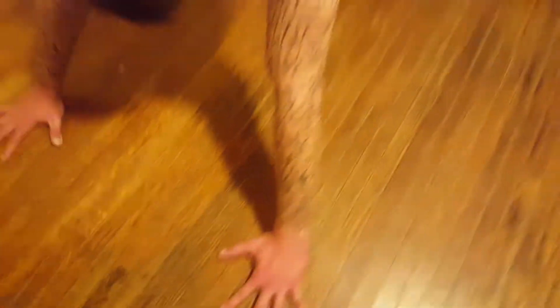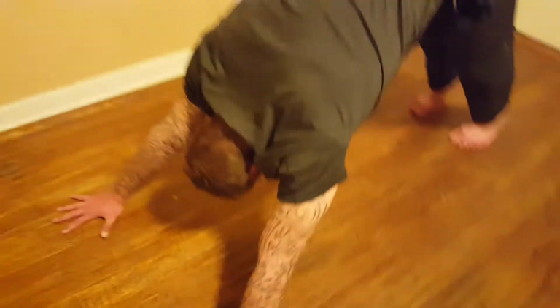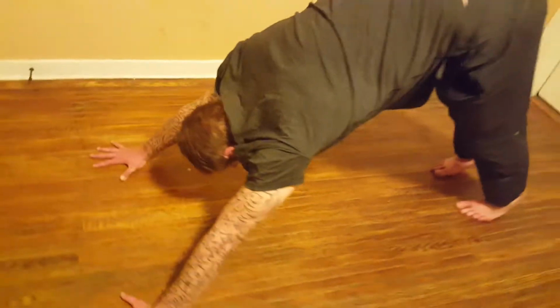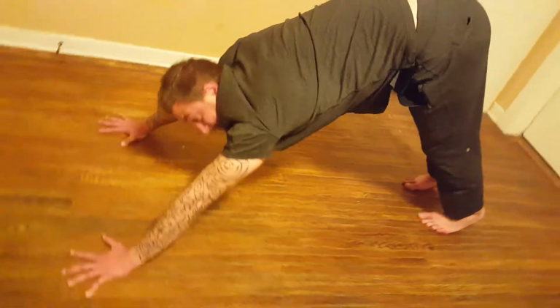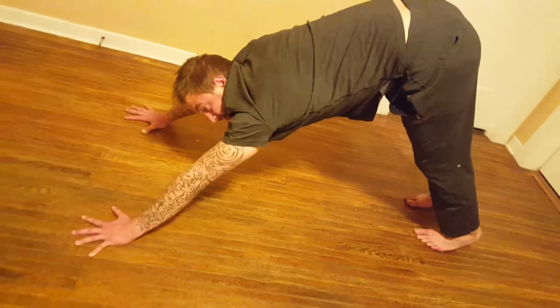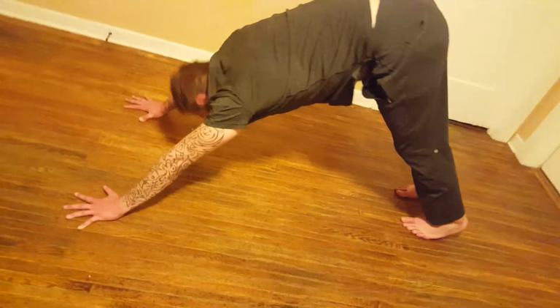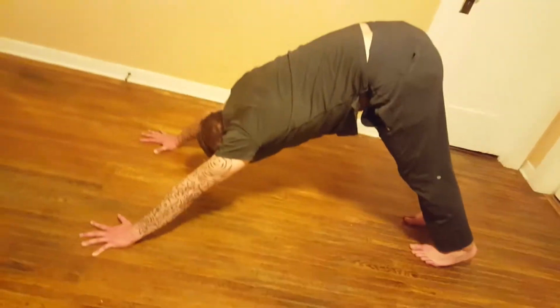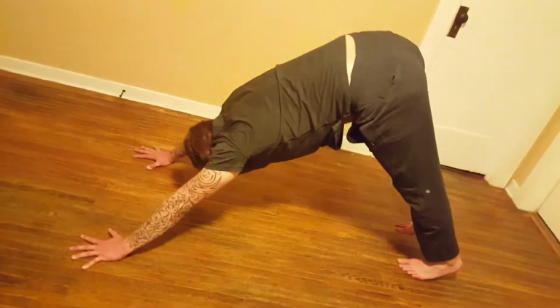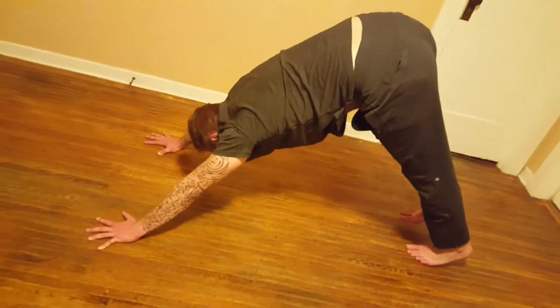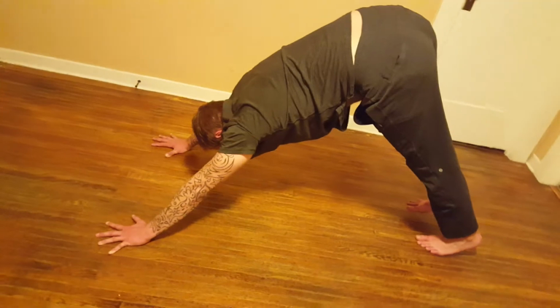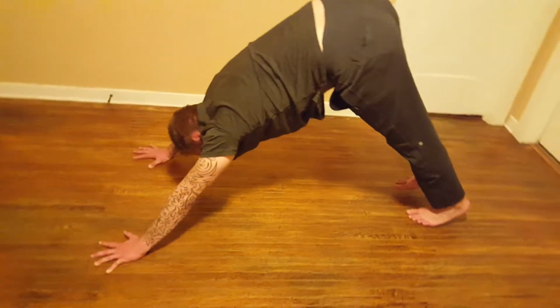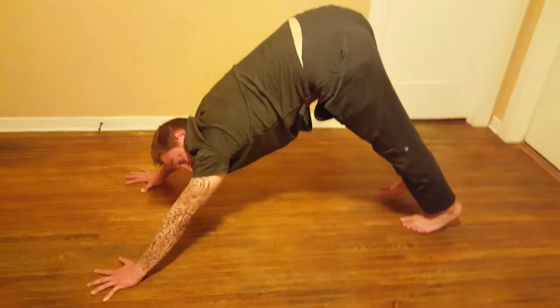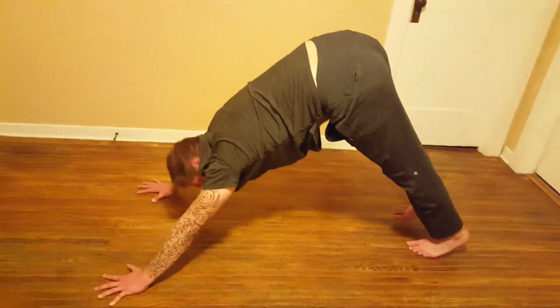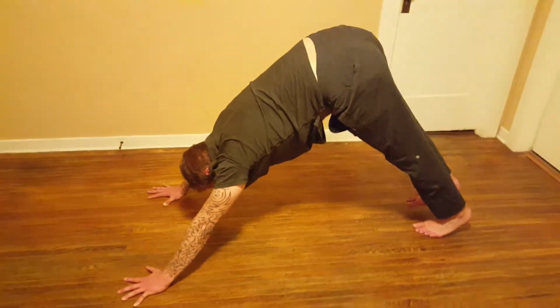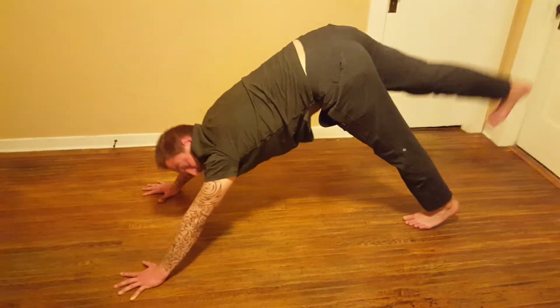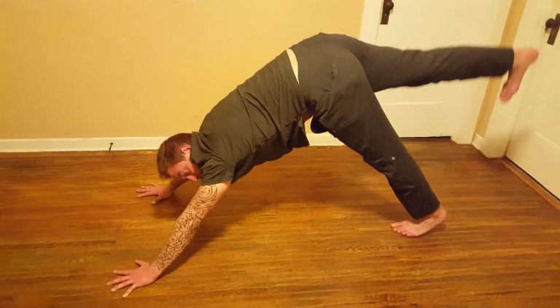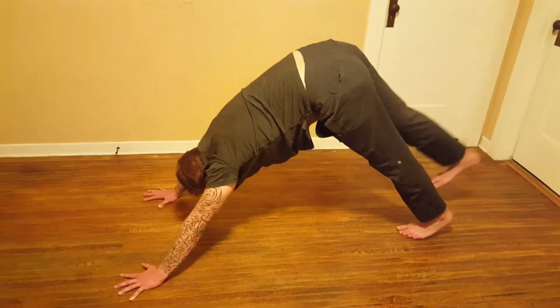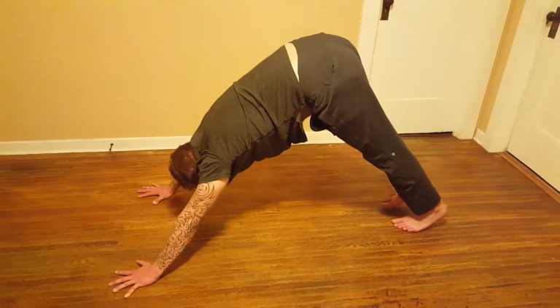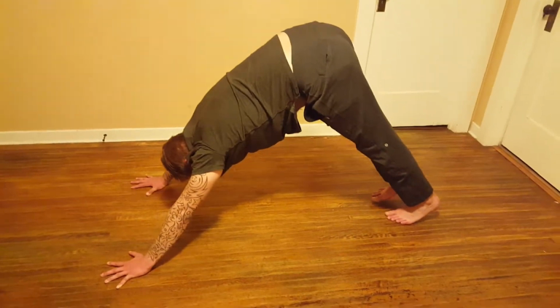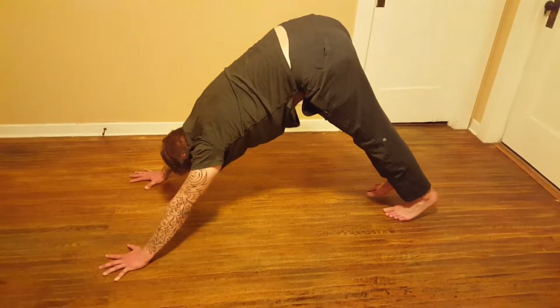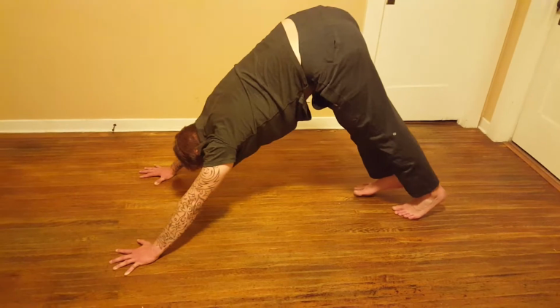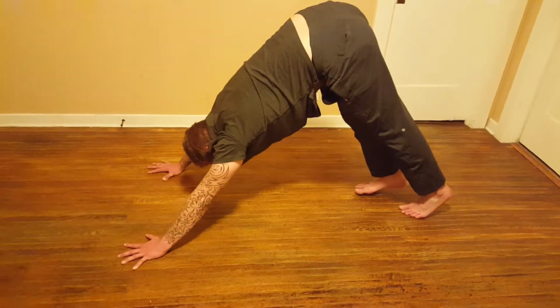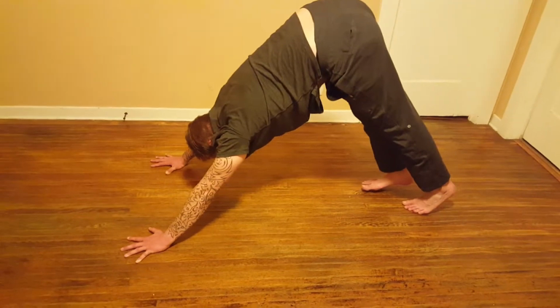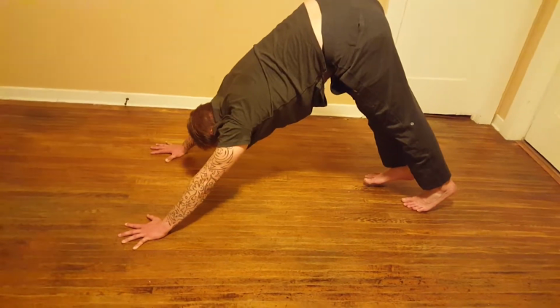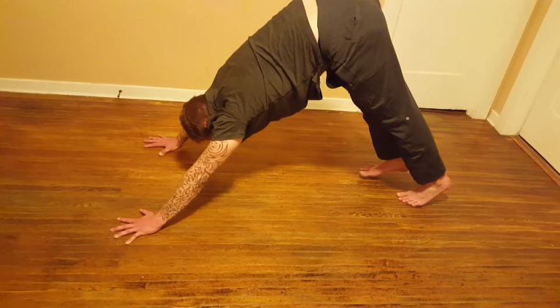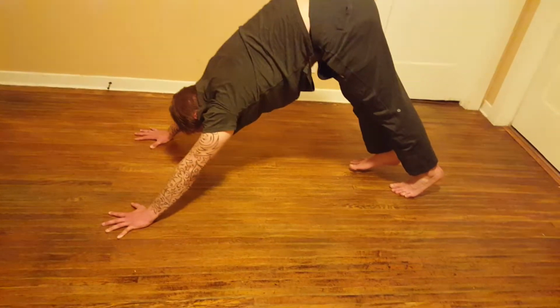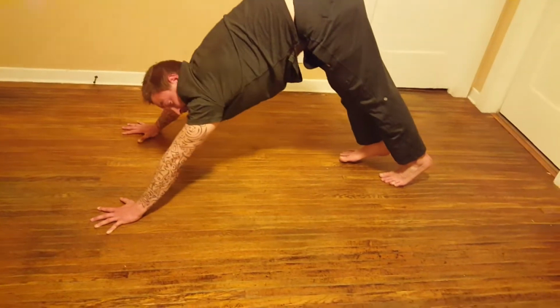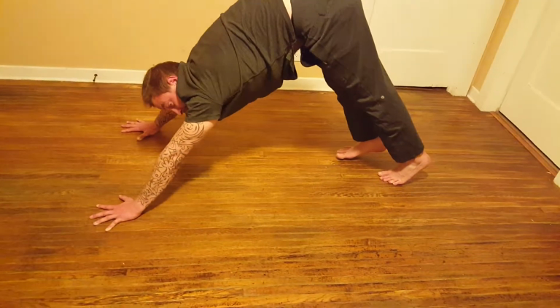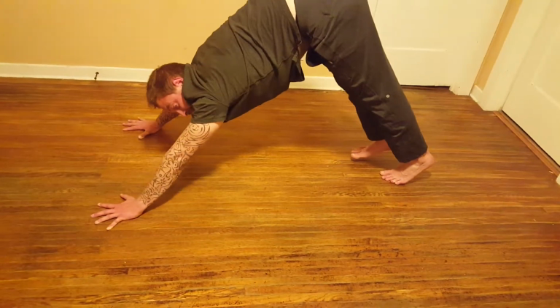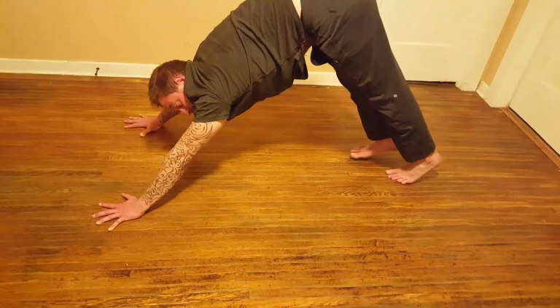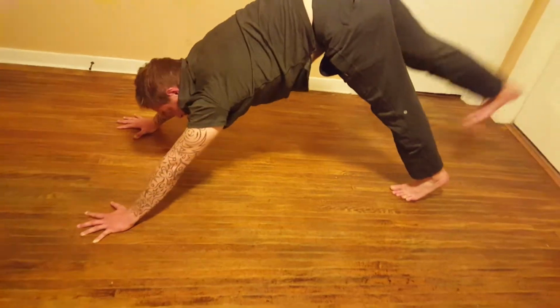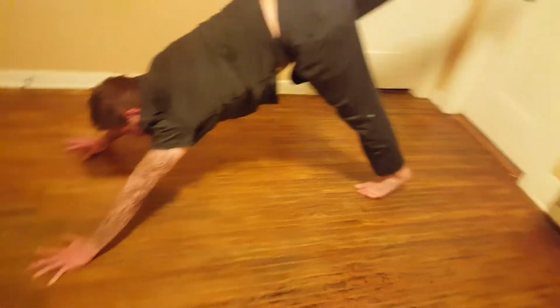Here's a move I like to do to strengthen the hips. Right leg lifts, knee straight. And instead of coming straight back up, come forward first — really get the hip connected into the socket. And then come up.